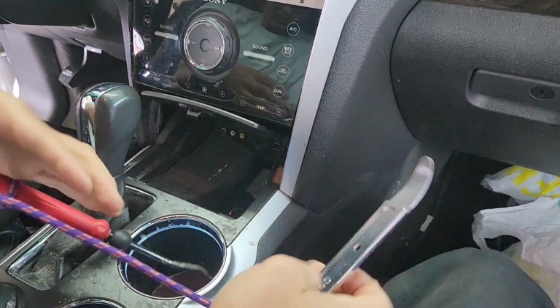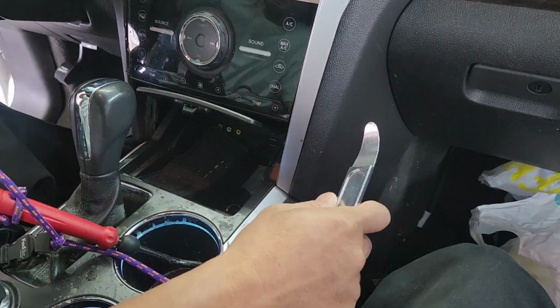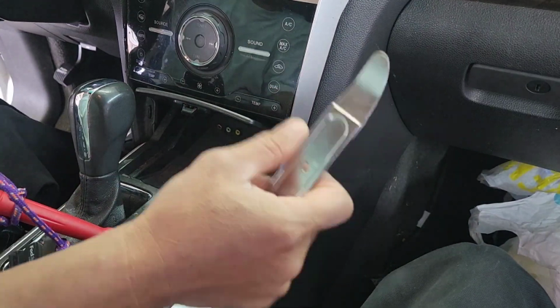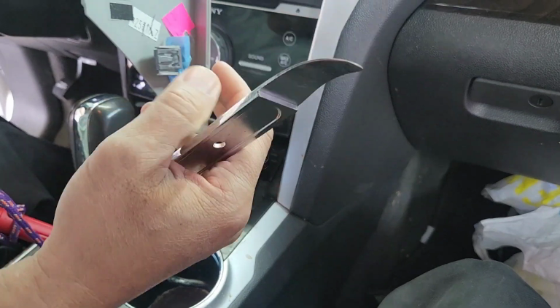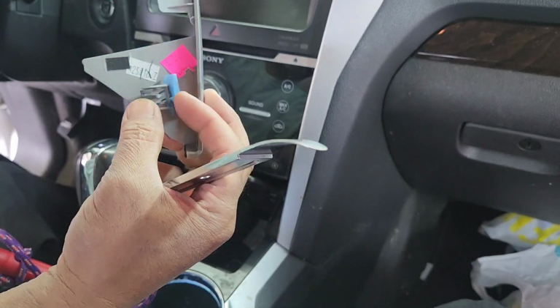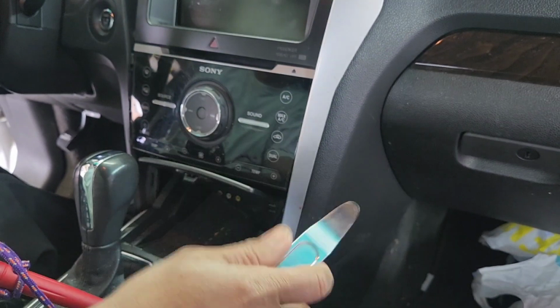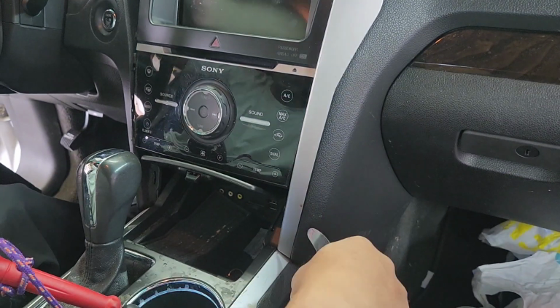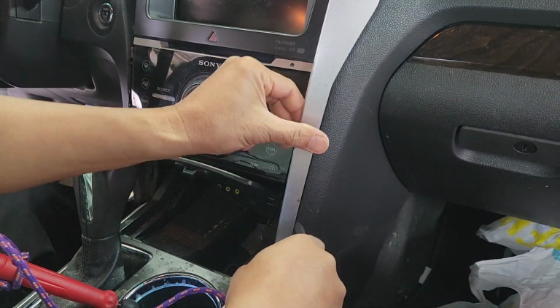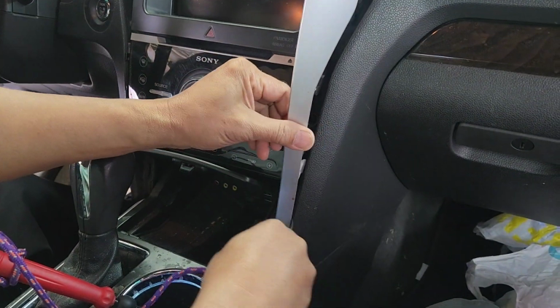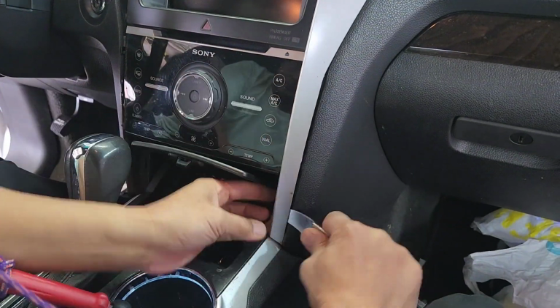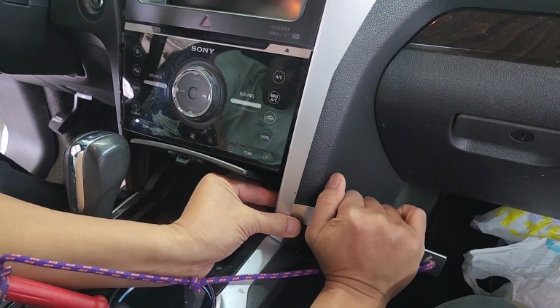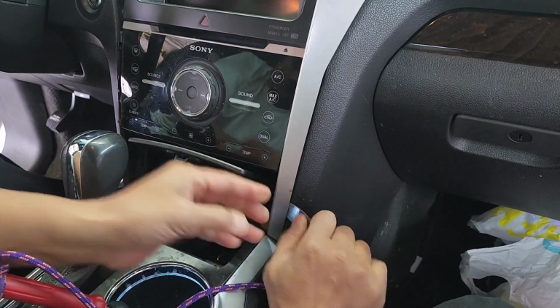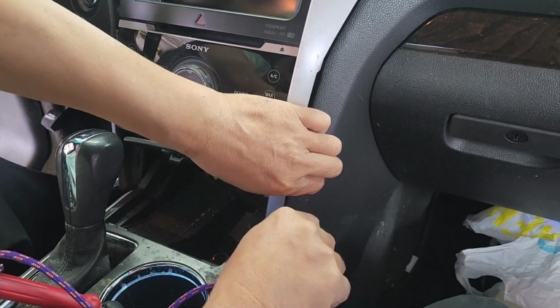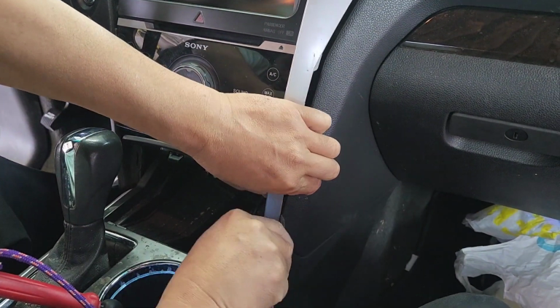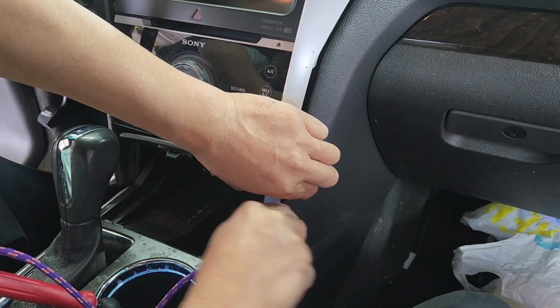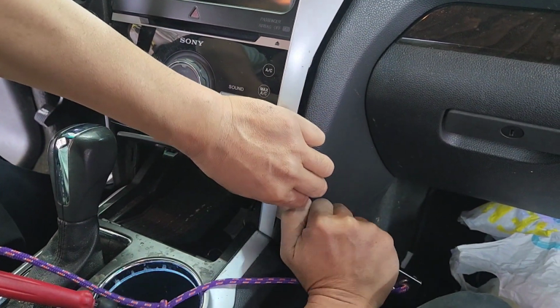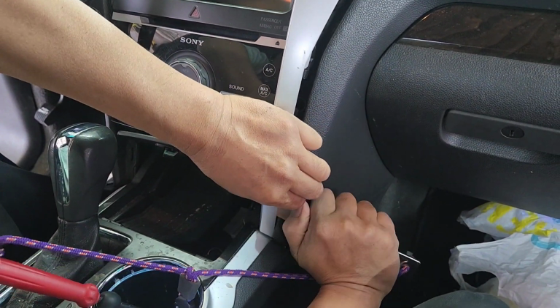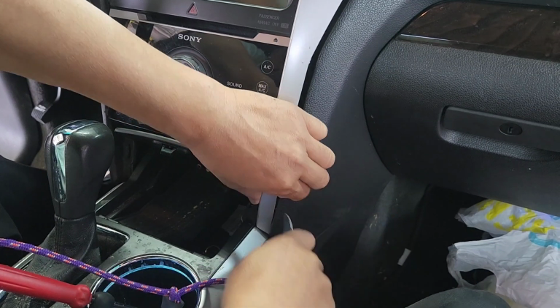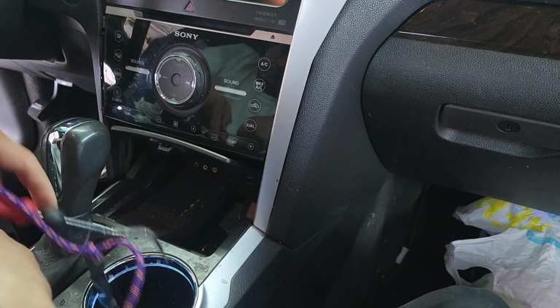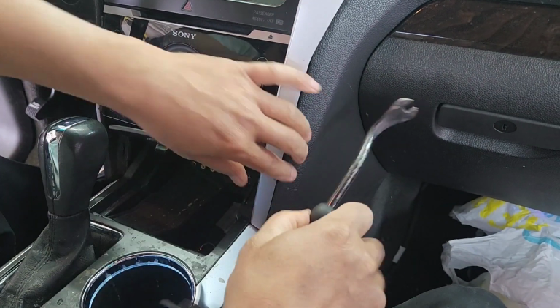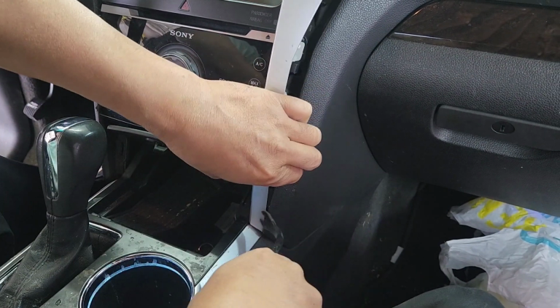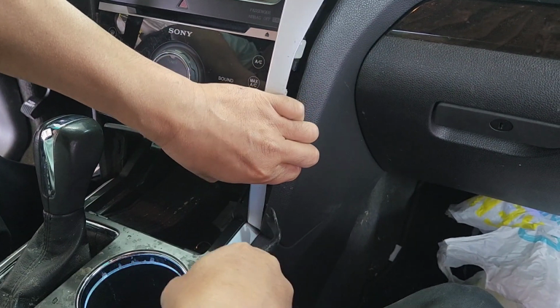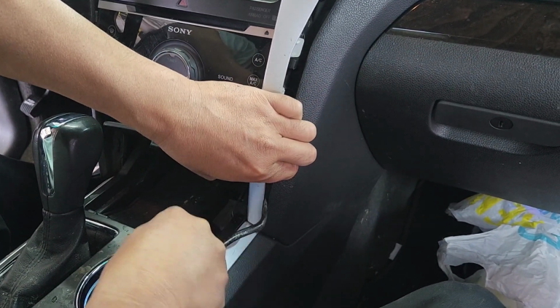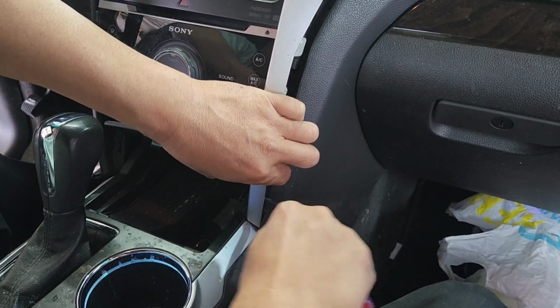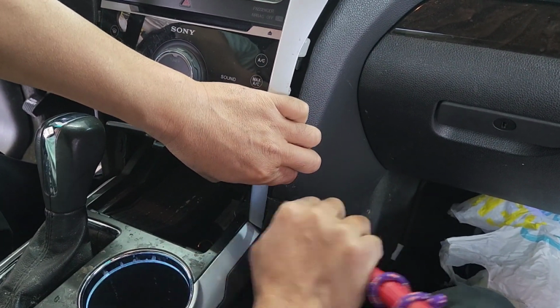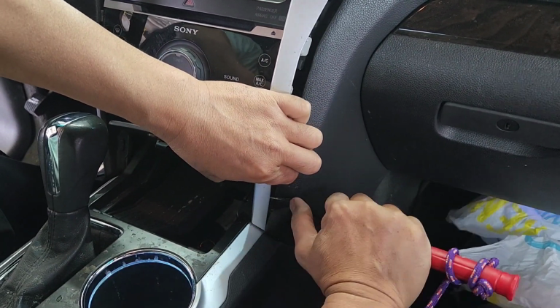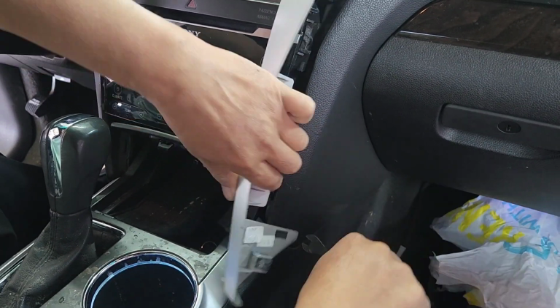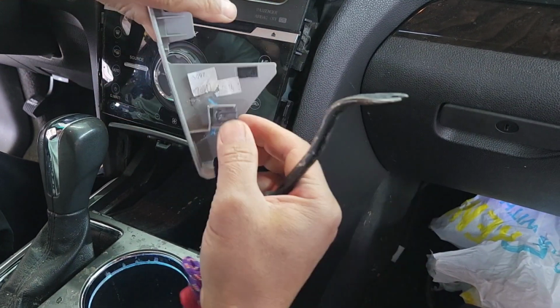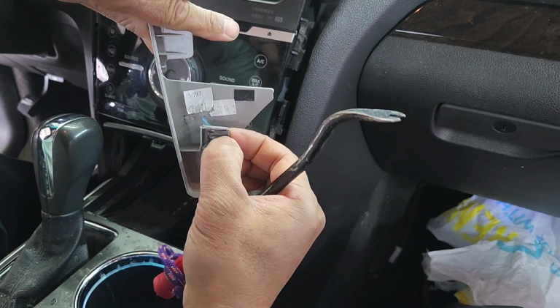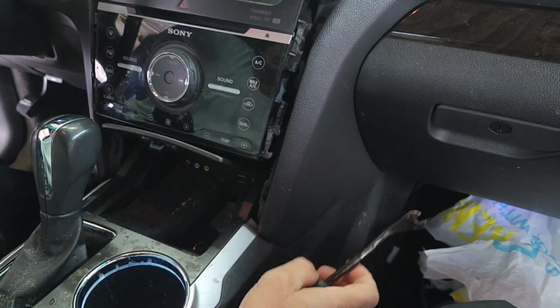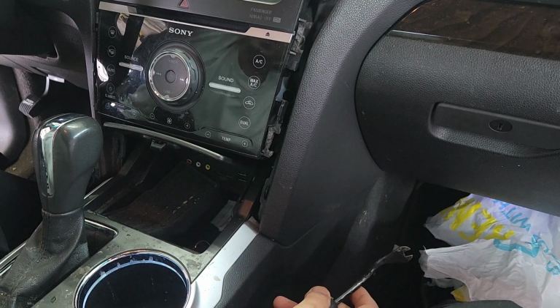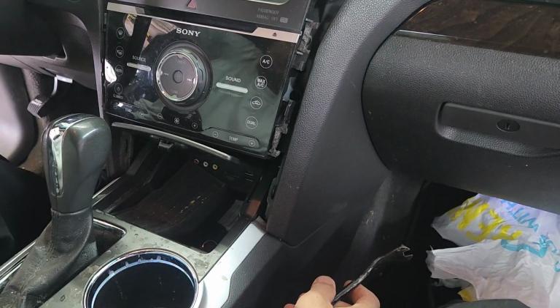Now don't break this part on the bottom — there is a clip right there. See this right here, so you gotta go easy on the bottom. See how hard it is. That's because this radio was removed and somebody didn't do it right. See this clip right there — I'm just gonna put it up there.